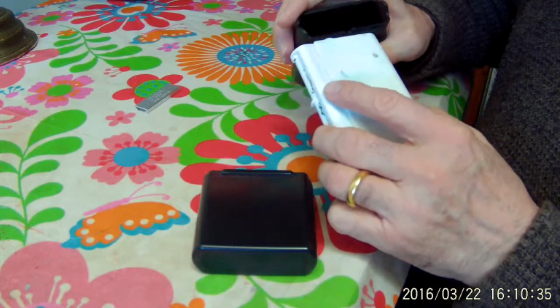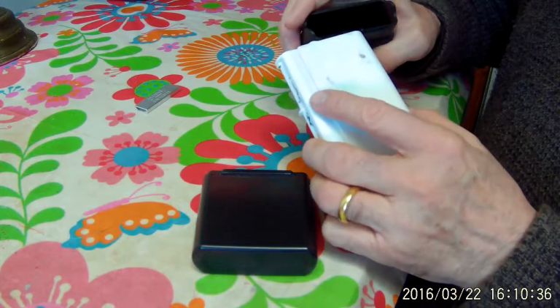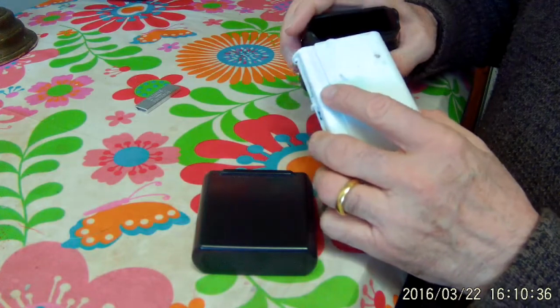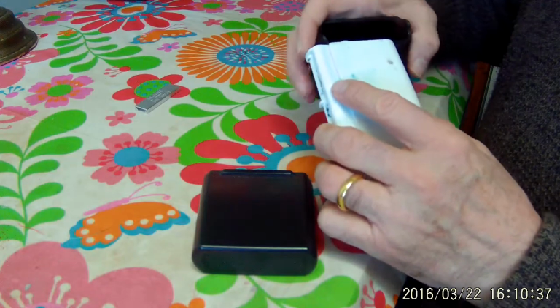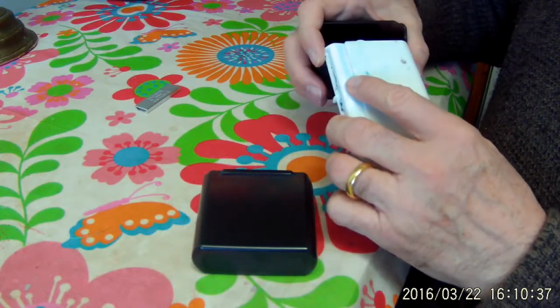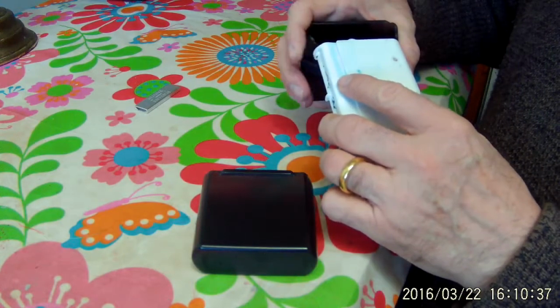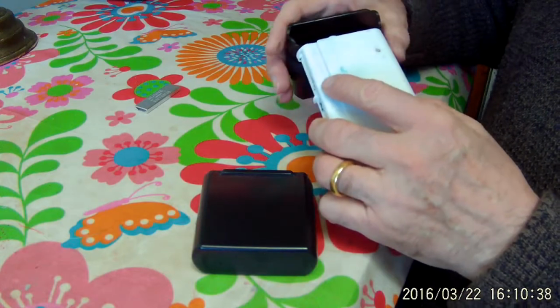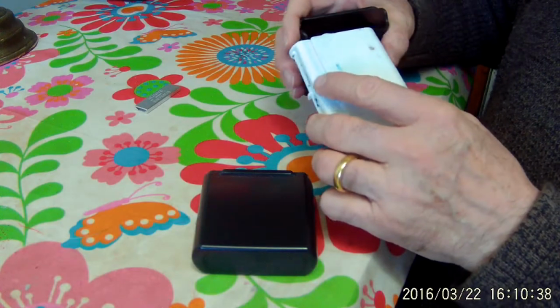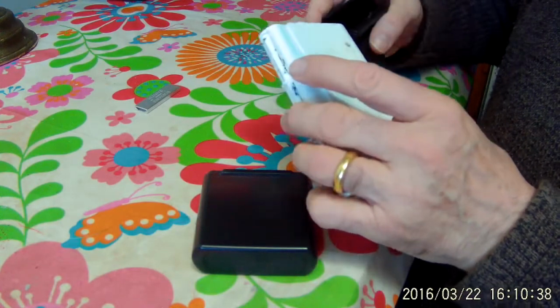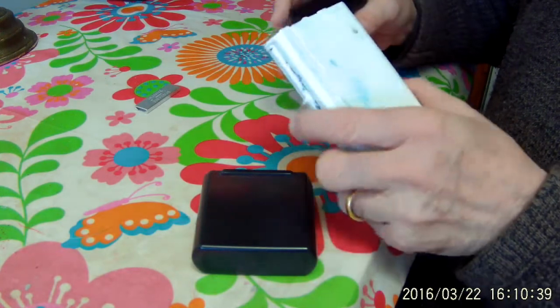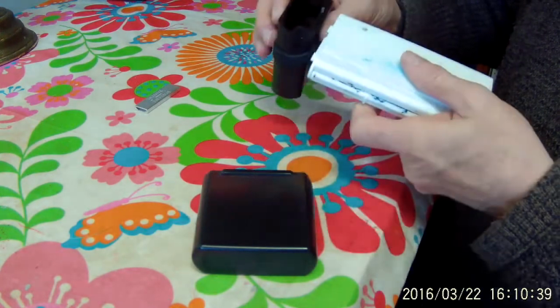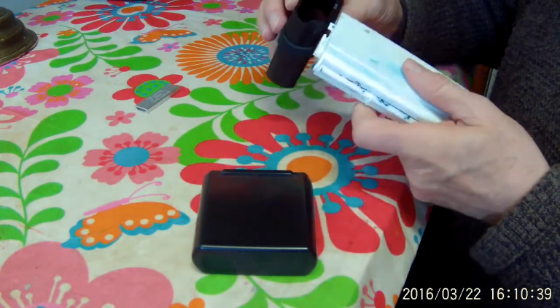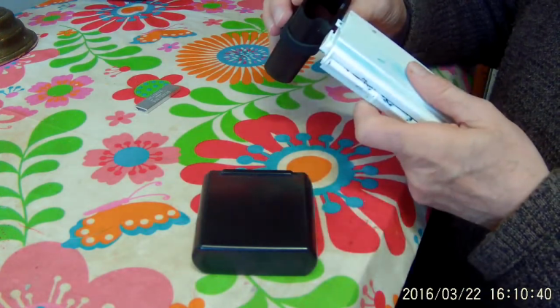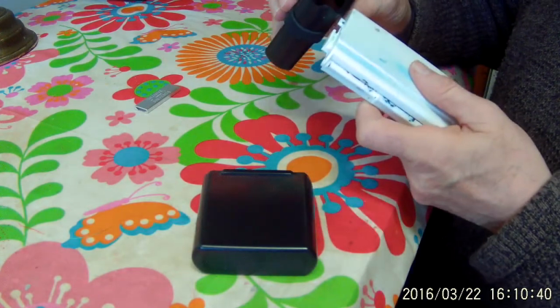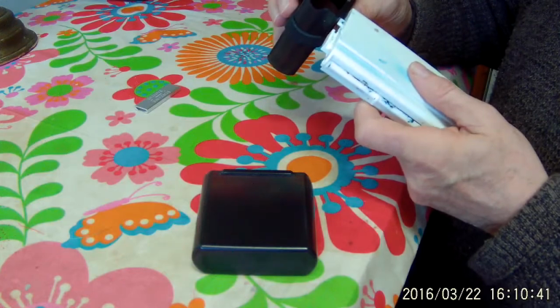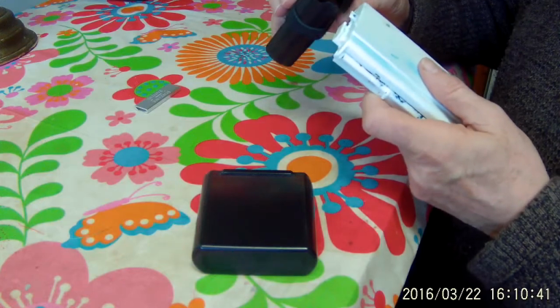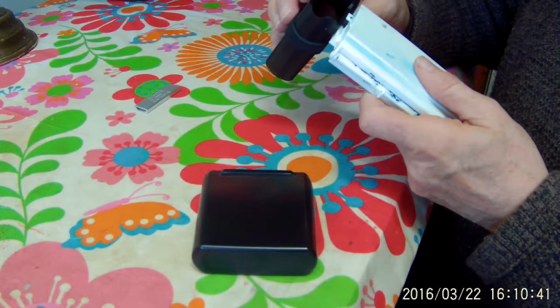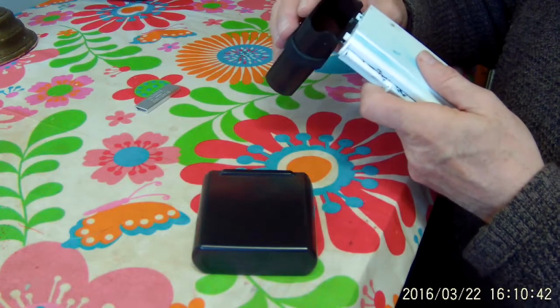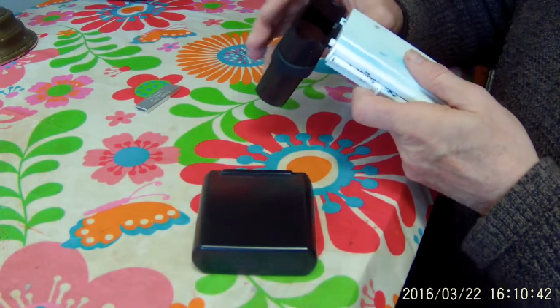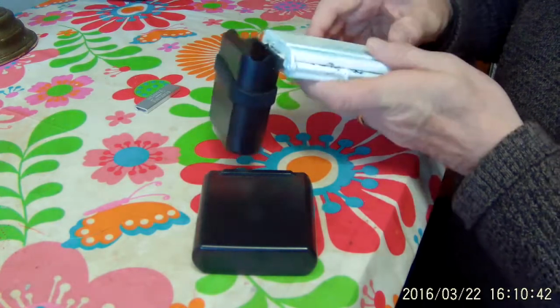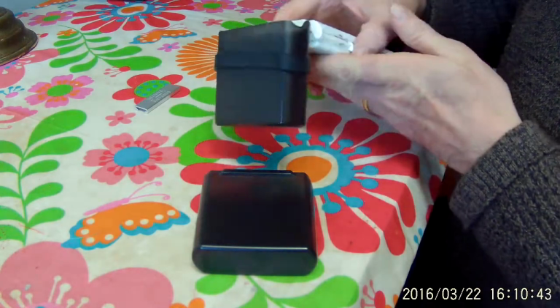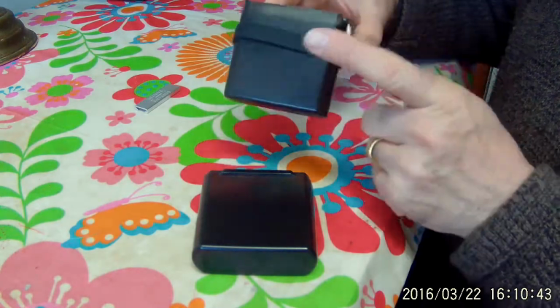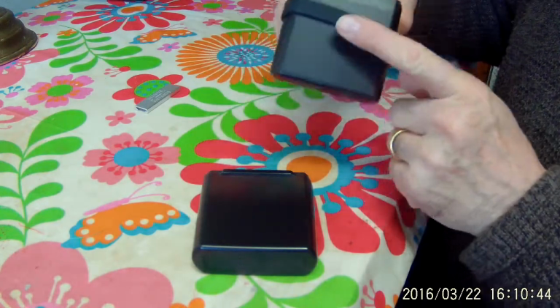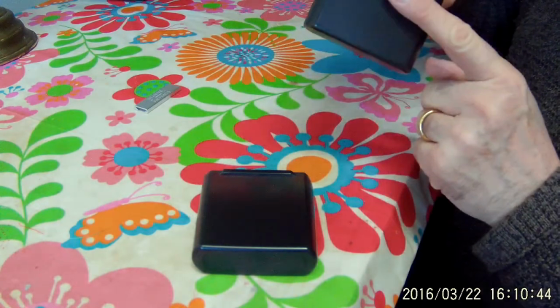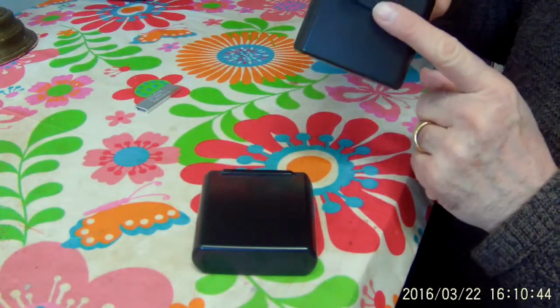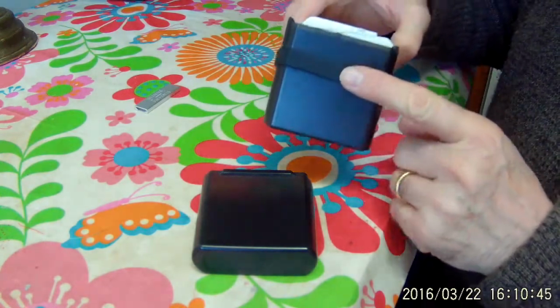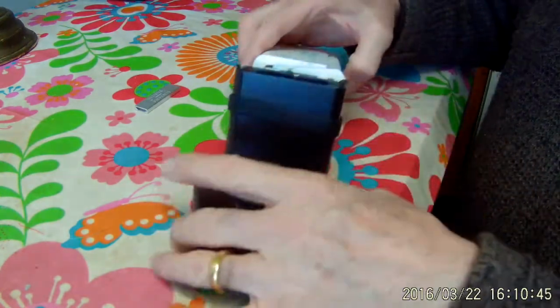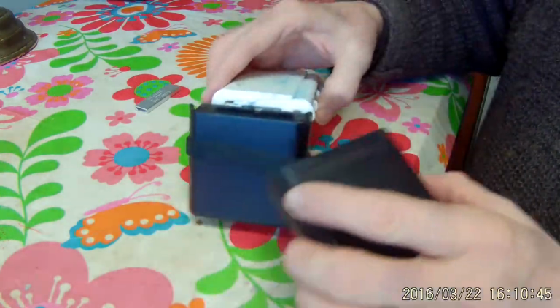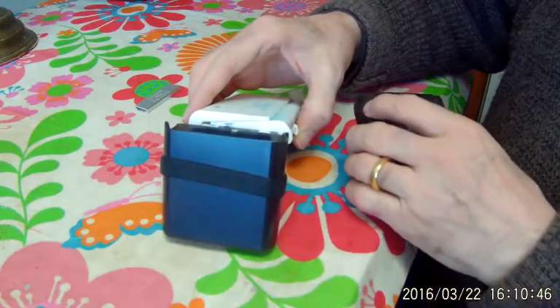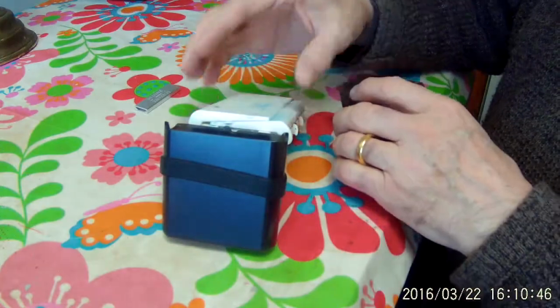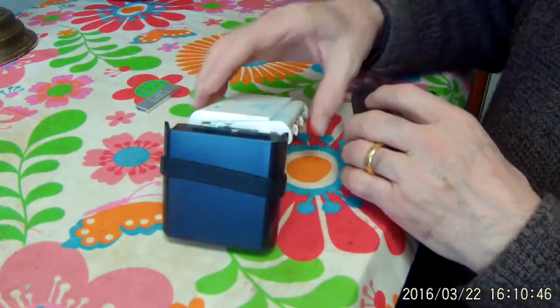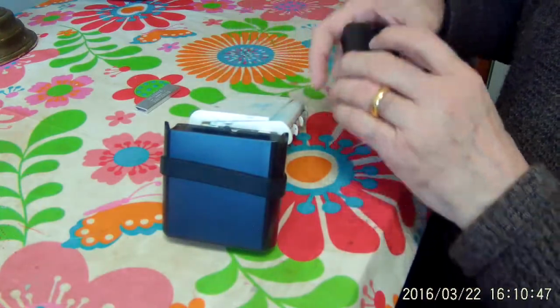This one feels very awkward if you try to hold it at an easel. But this band solves the problem, and I'll show you how.